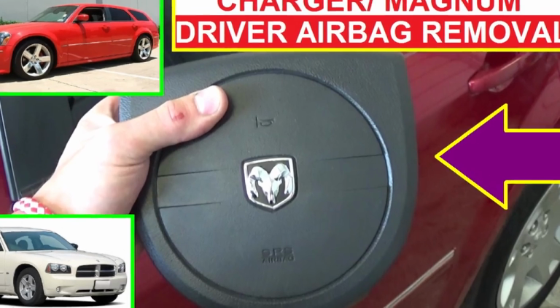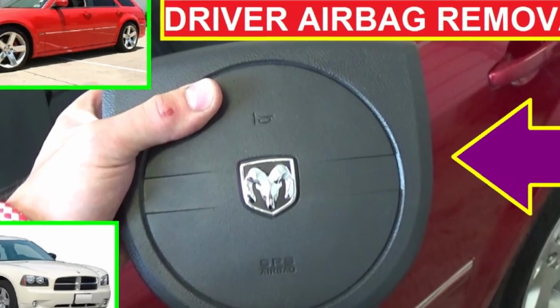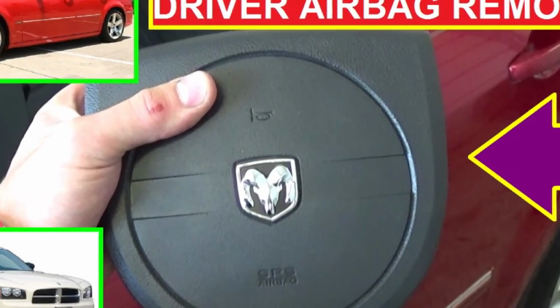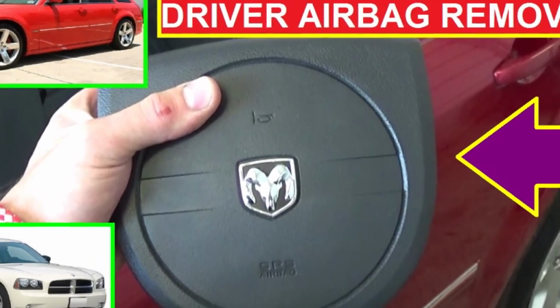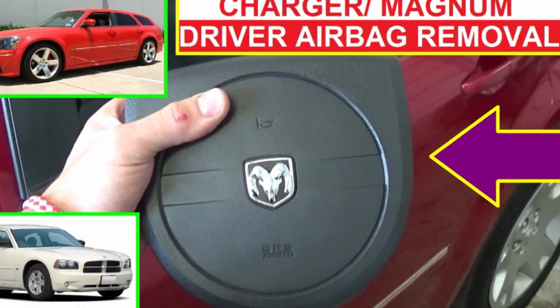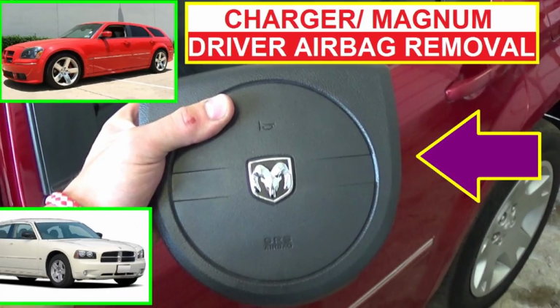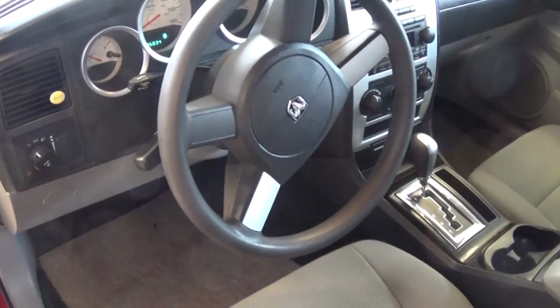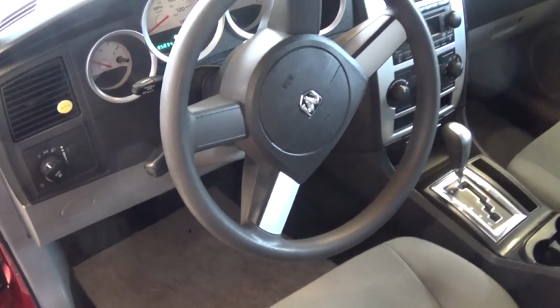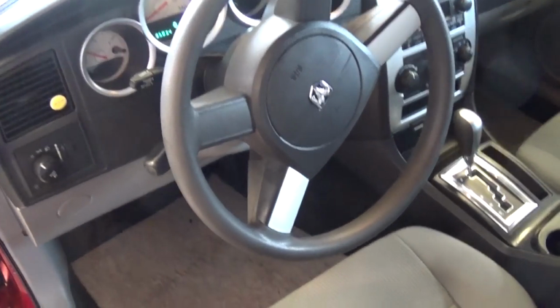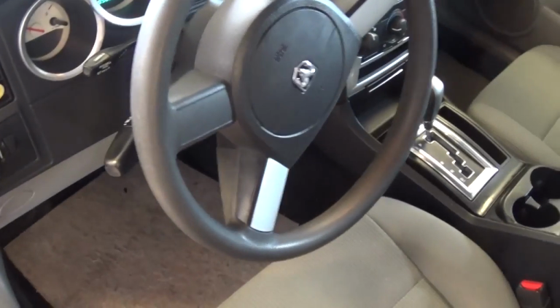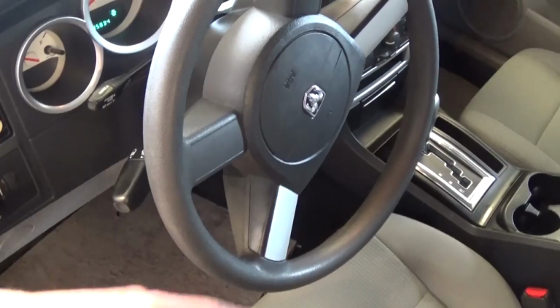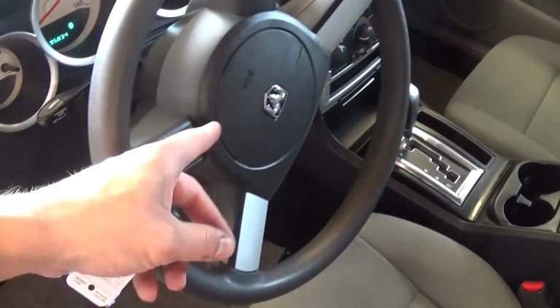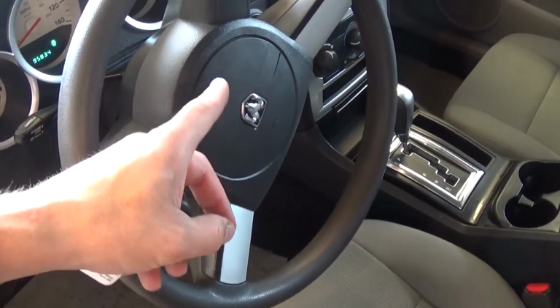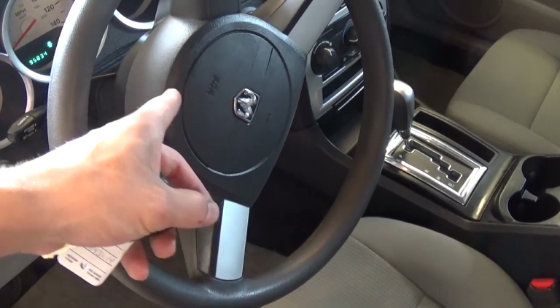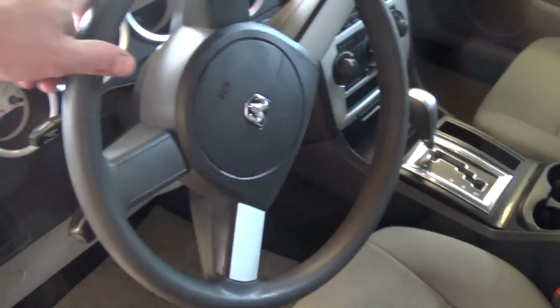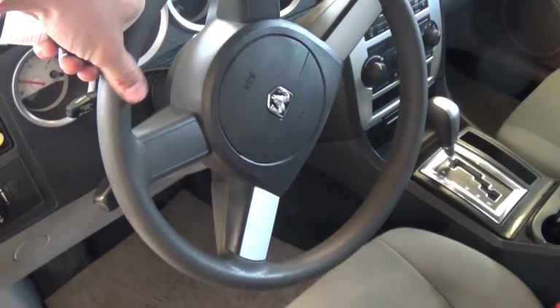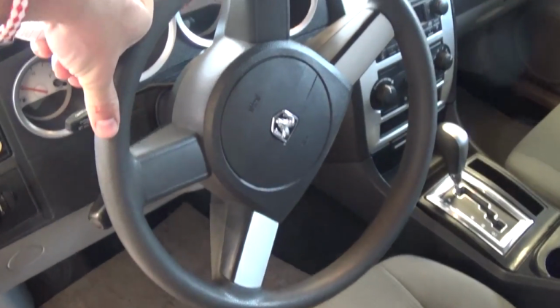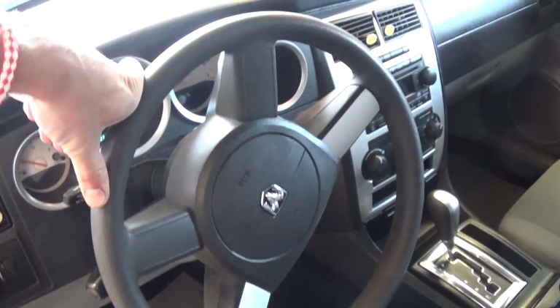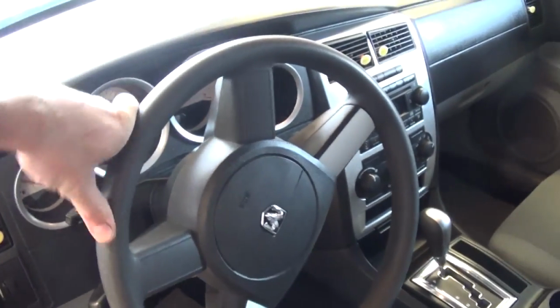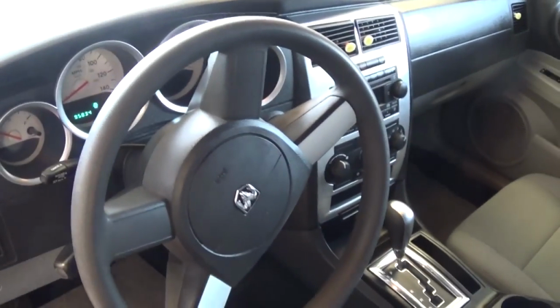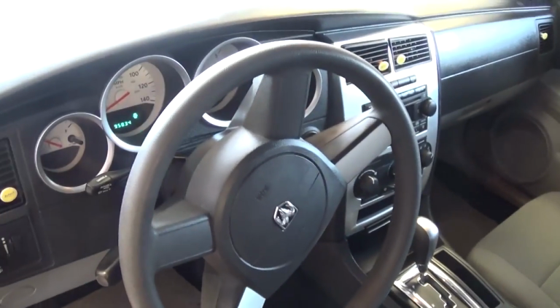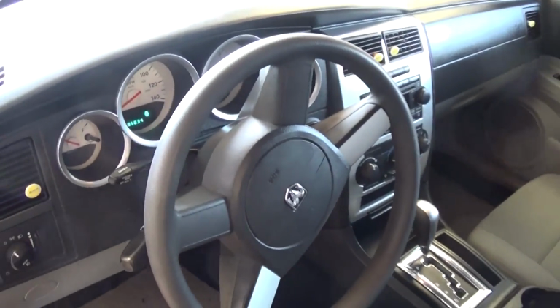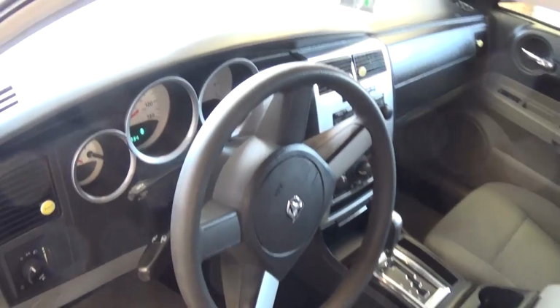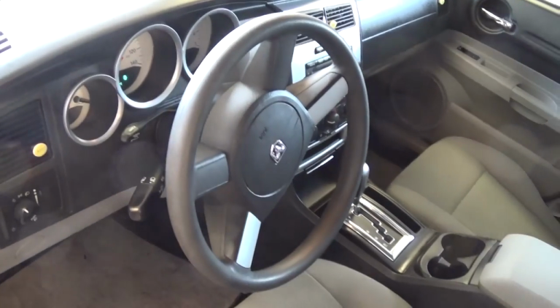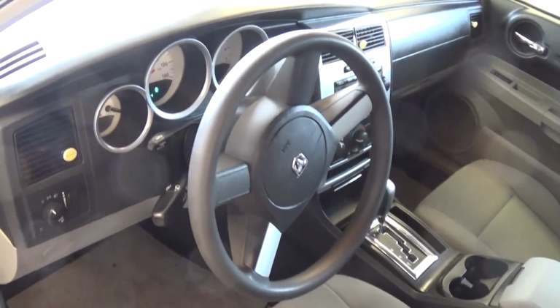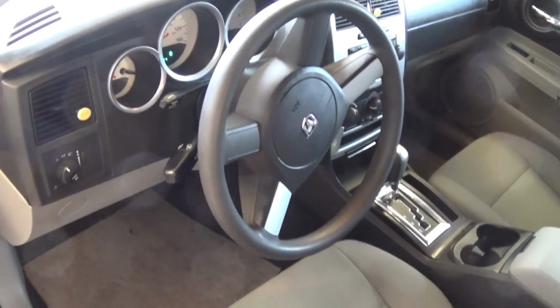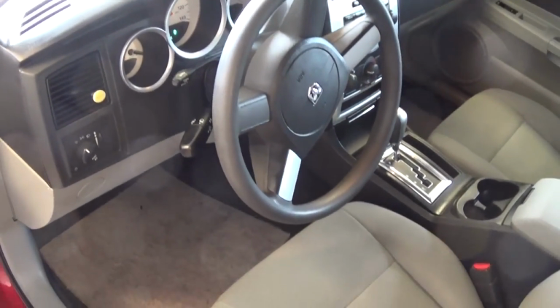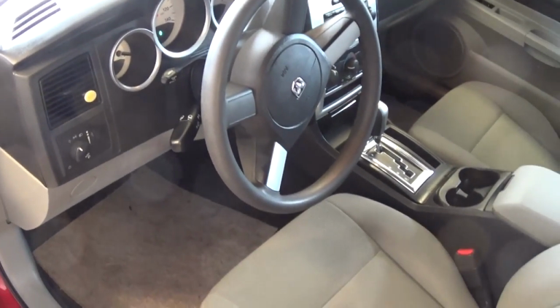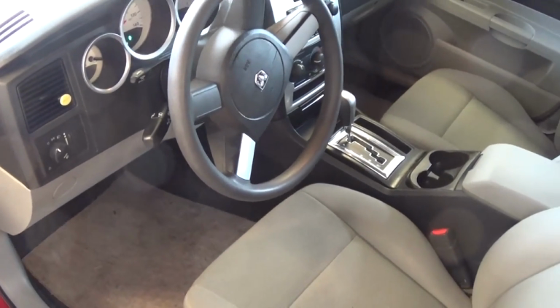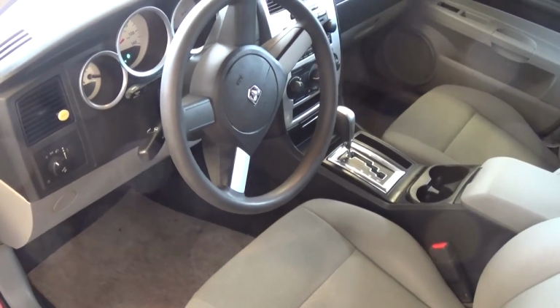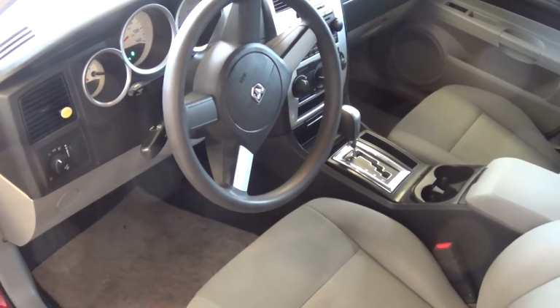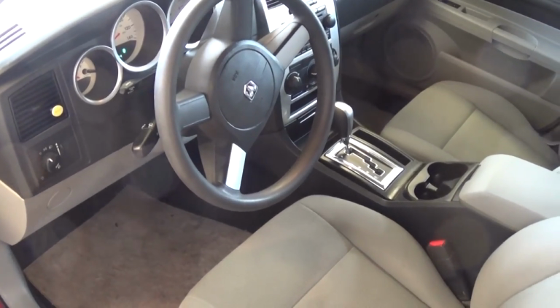Hey guys, welcome back to World Mechanics. Today we're going to show you how to remove or replace the steering wheel airbag on a Dodge Magnum or a Dodge Charger. Stay with us to see how we're going to do that, and don't forget to subscribe for one new video every day.